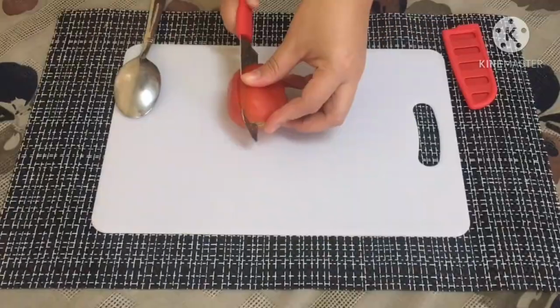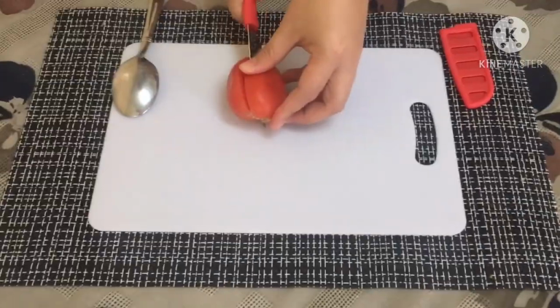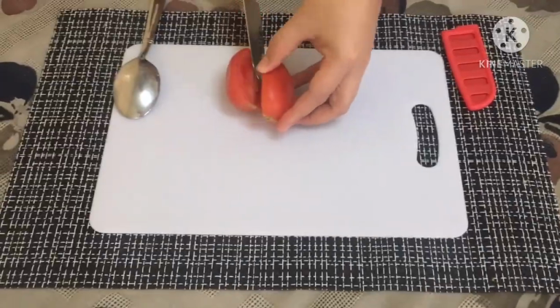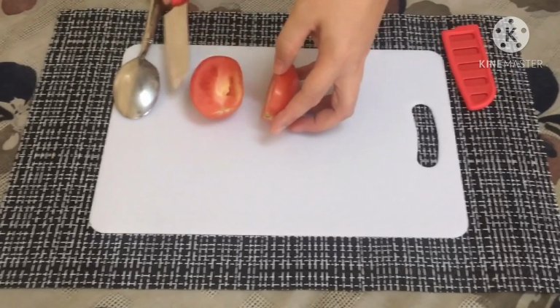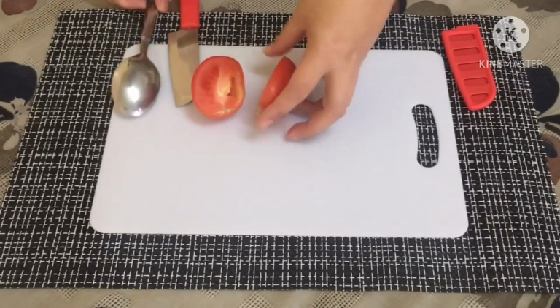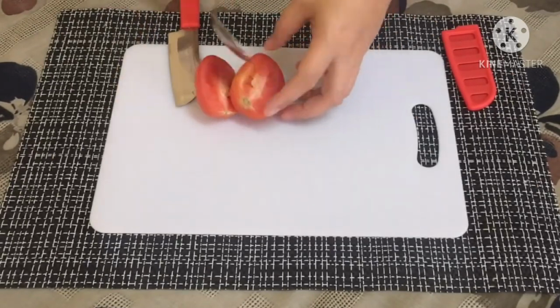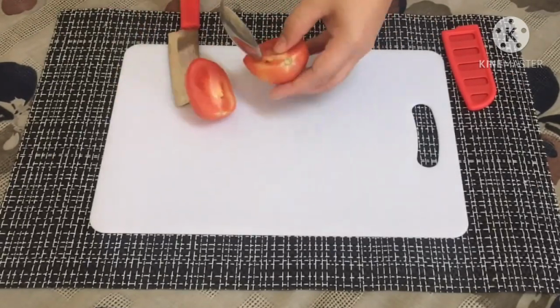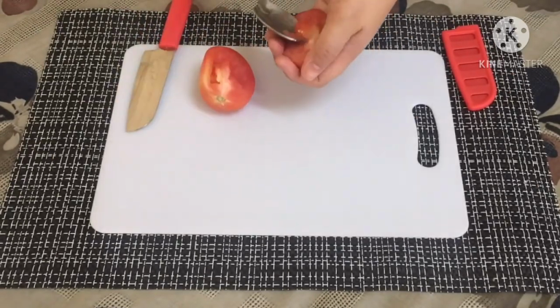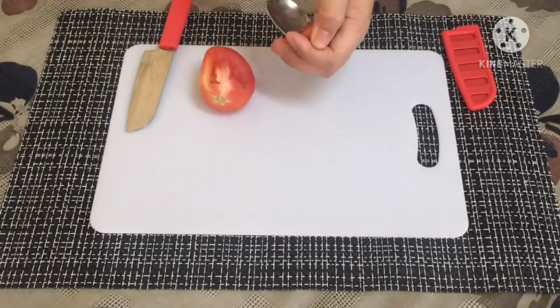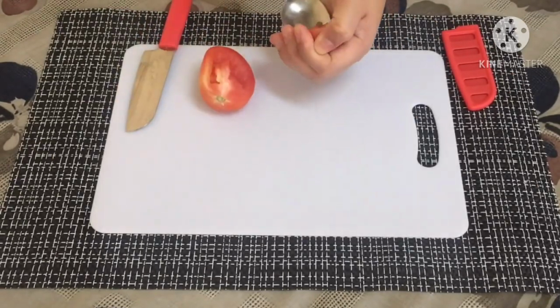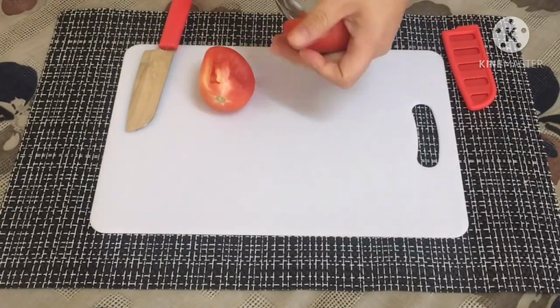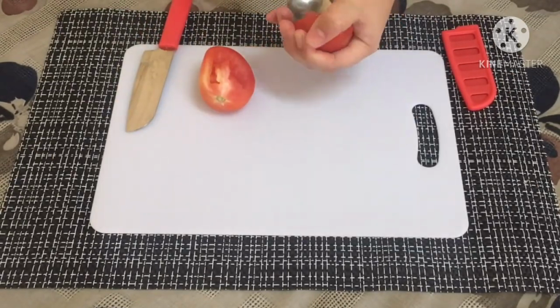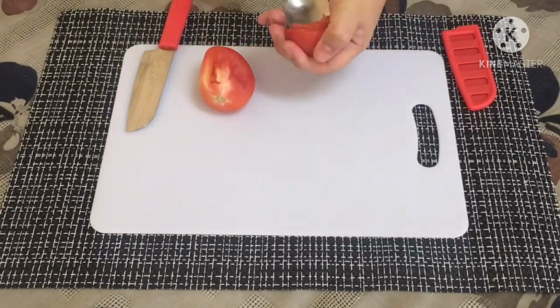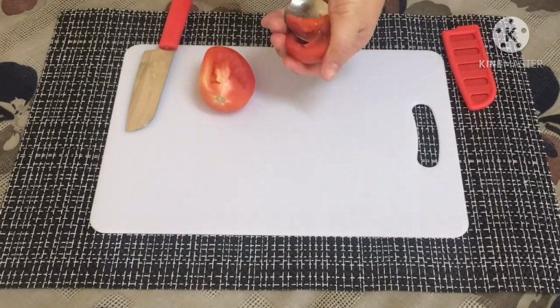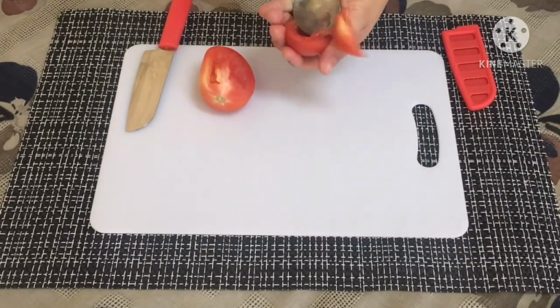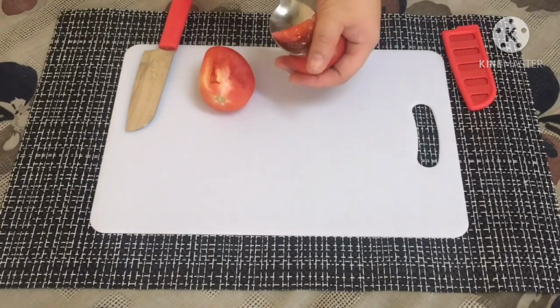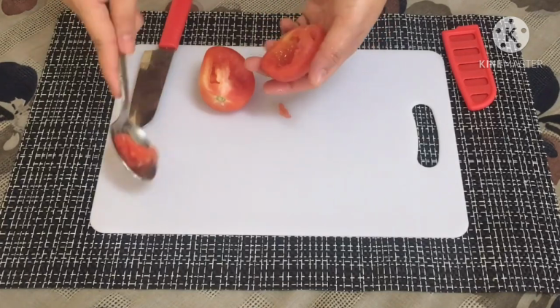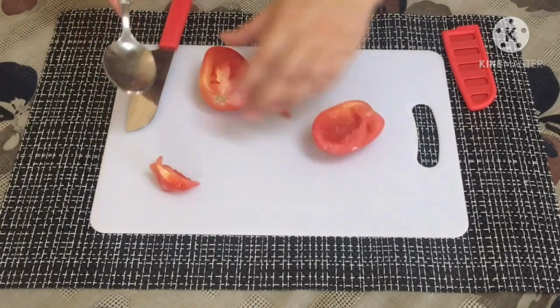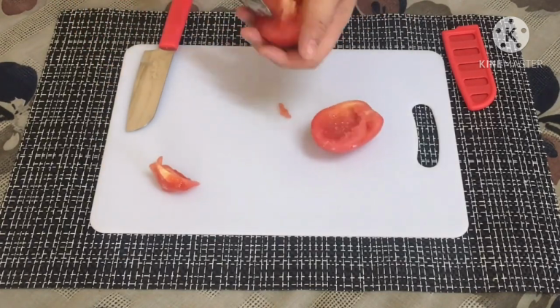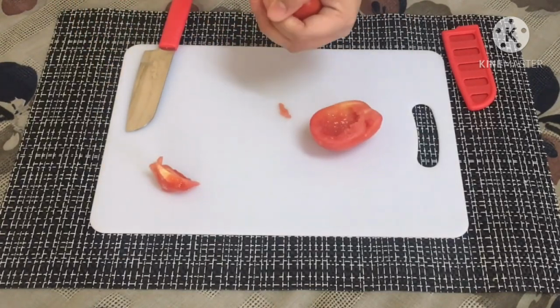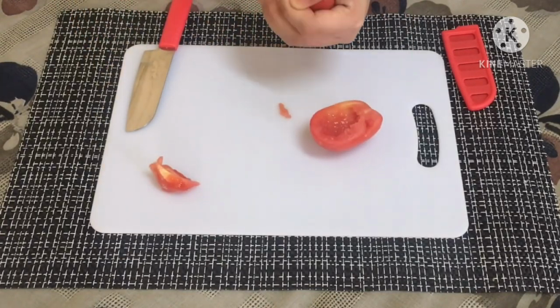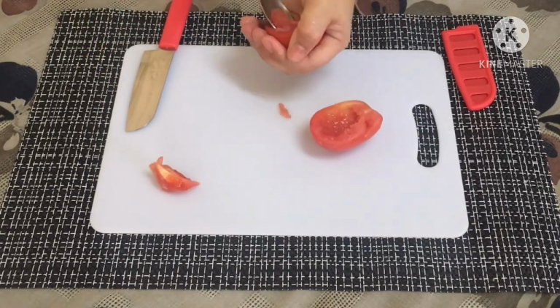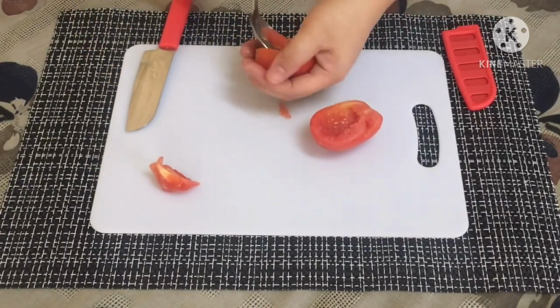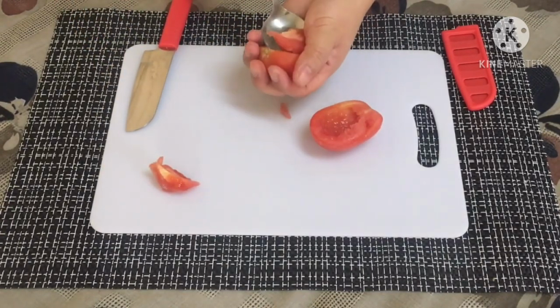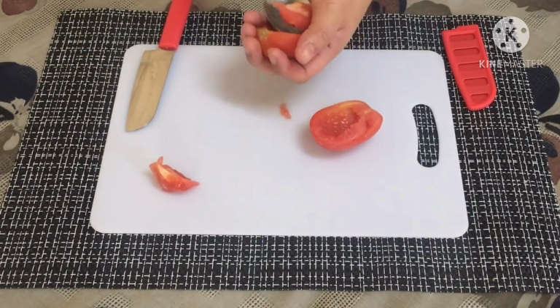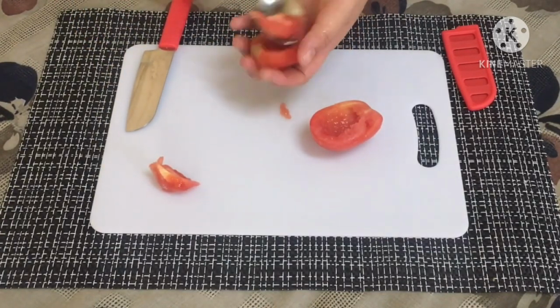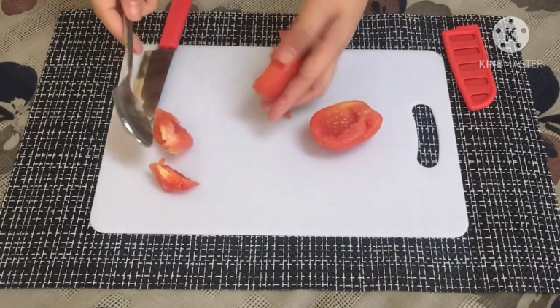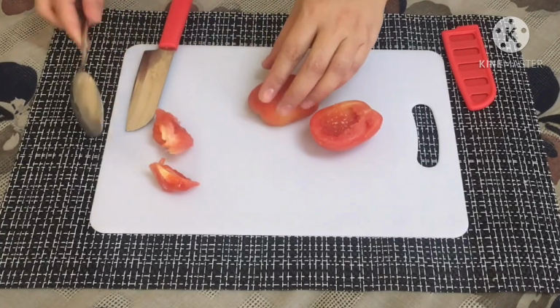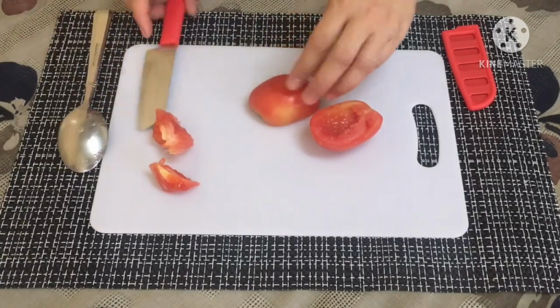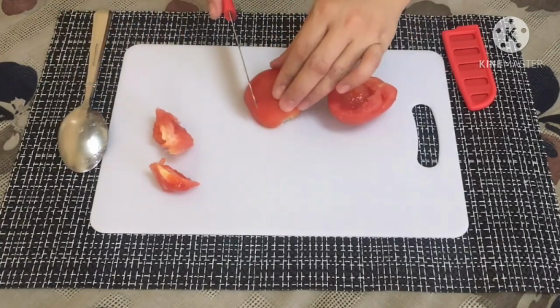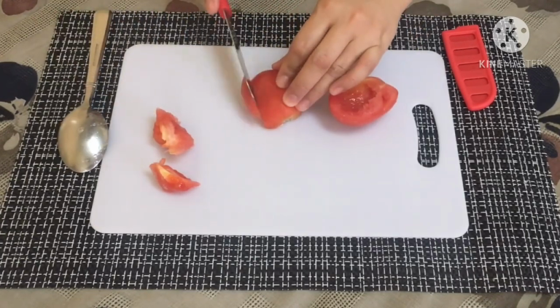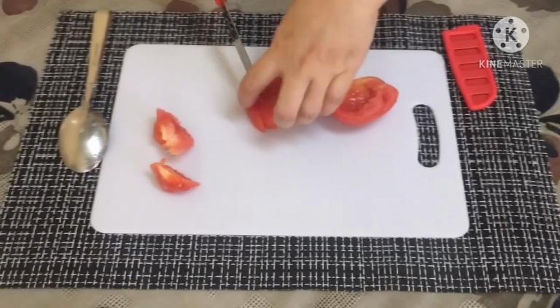Slice the tomato and onion into tiny bits. Avocados contain an enzyme called polyphenol oxidase — this is an enzyme involved in fruit browning, which causes the flesh to turn brown when exposed to air or oxygen.